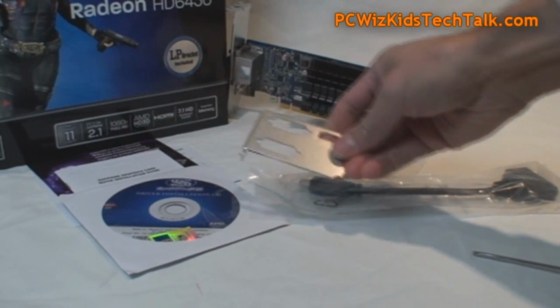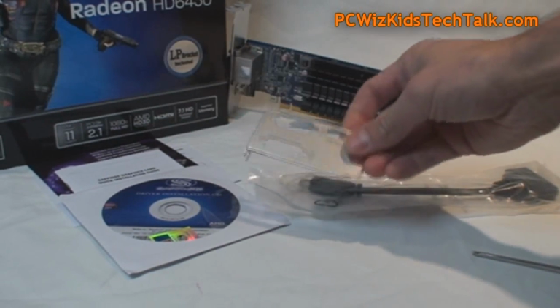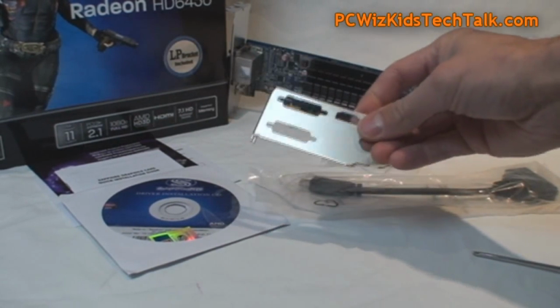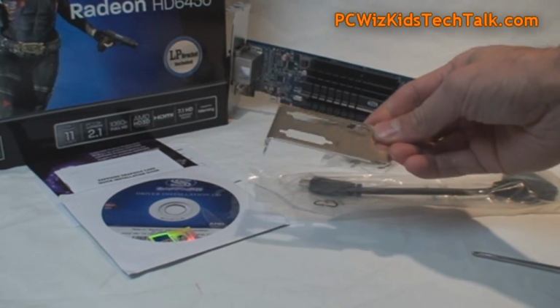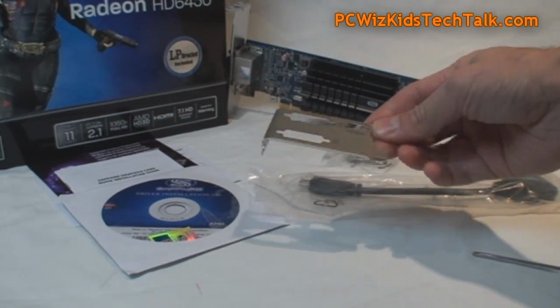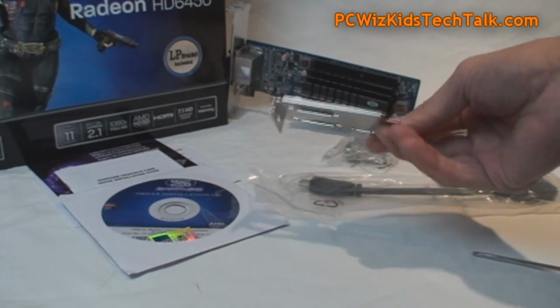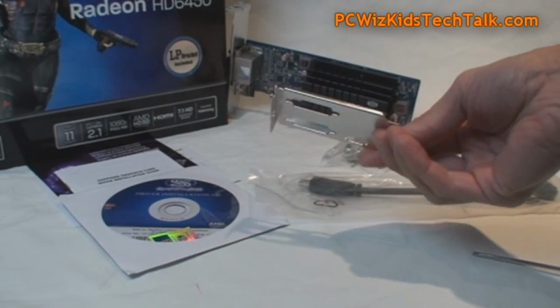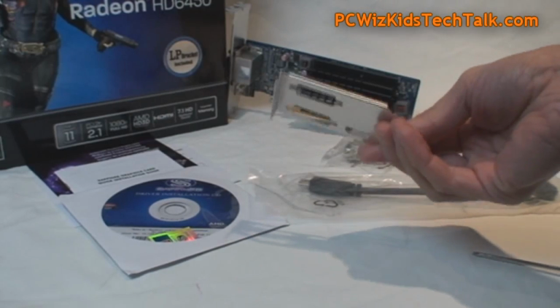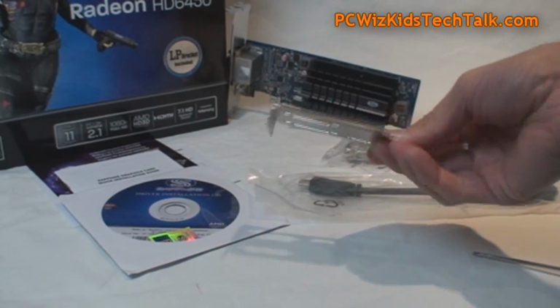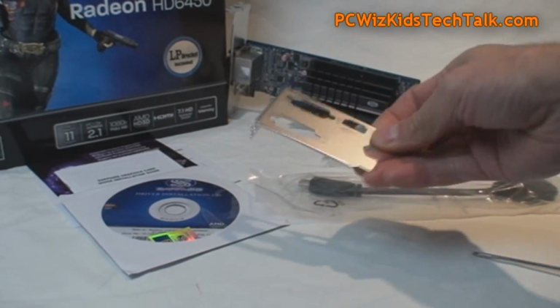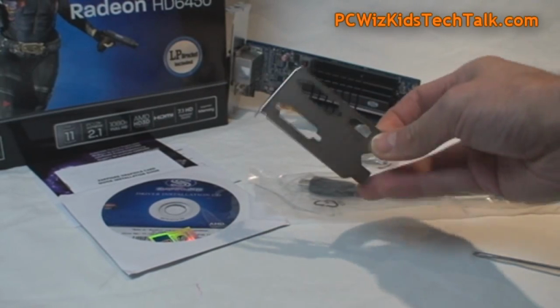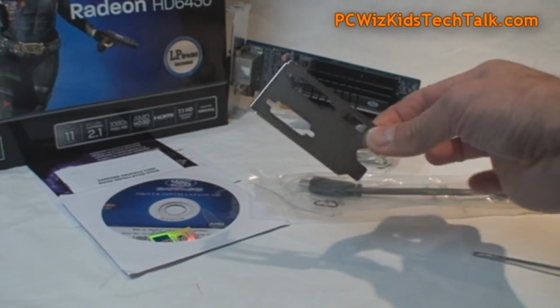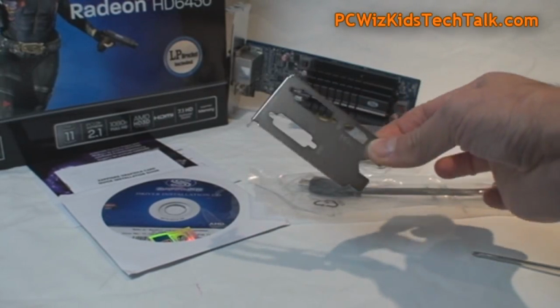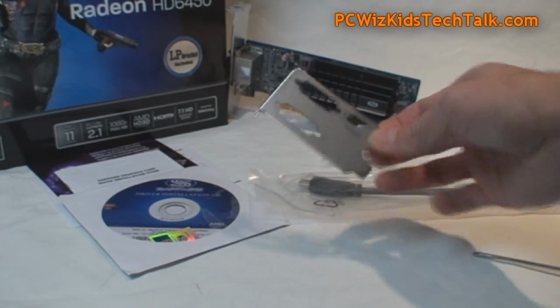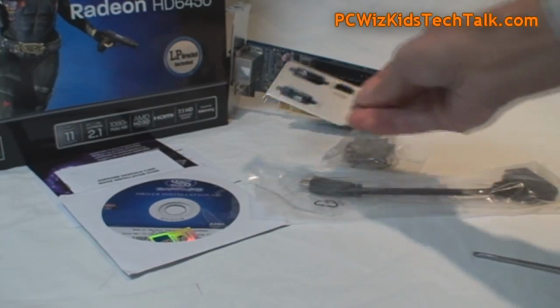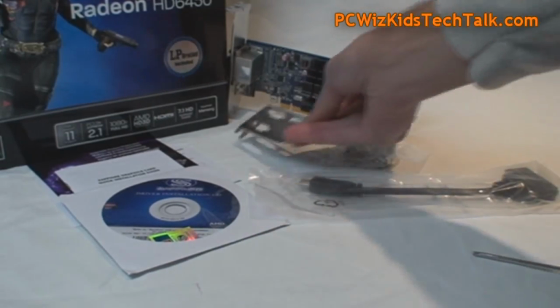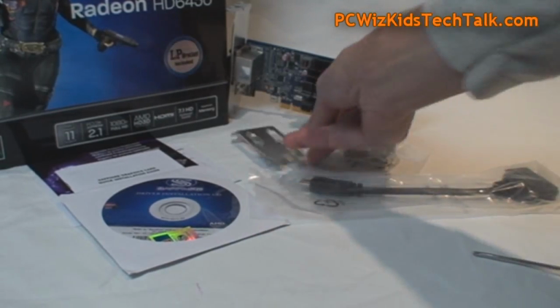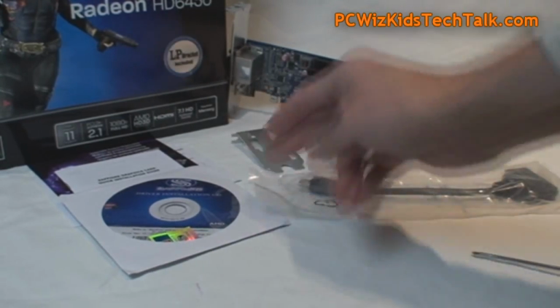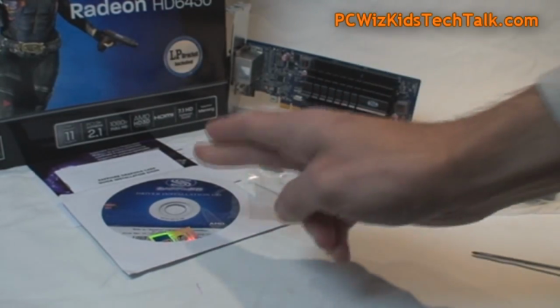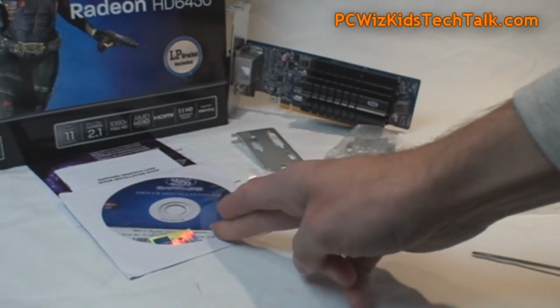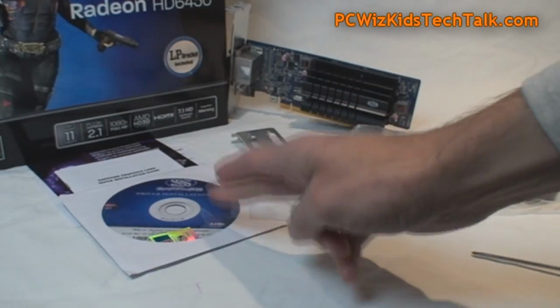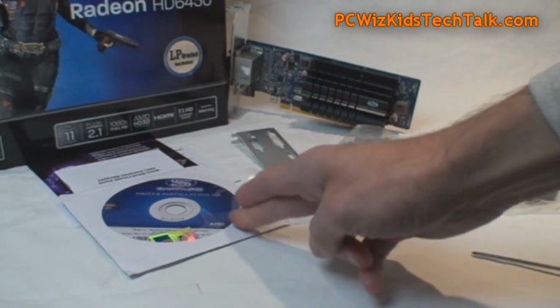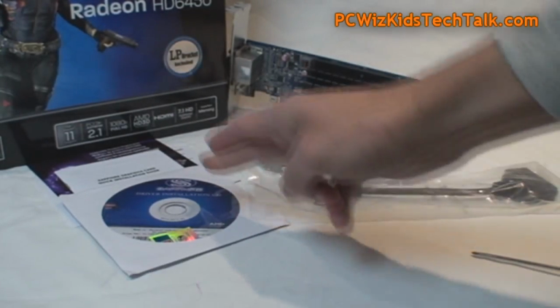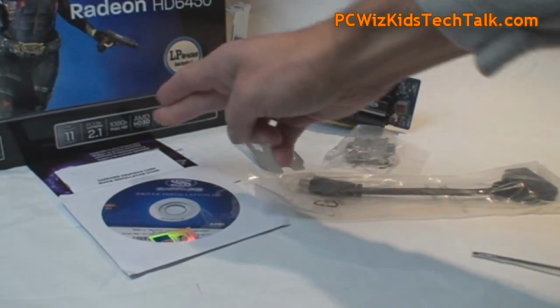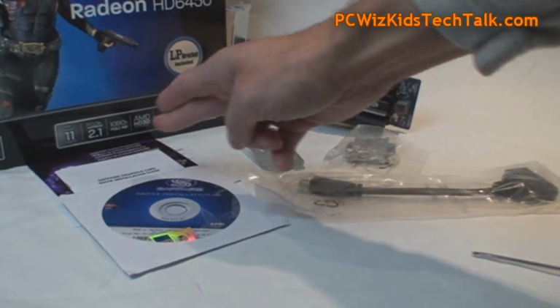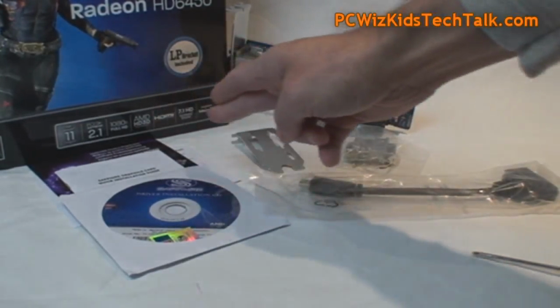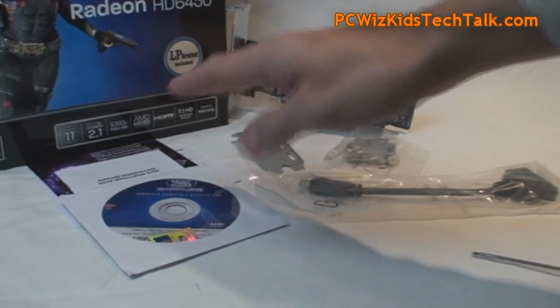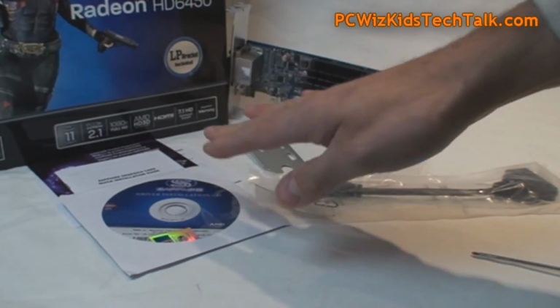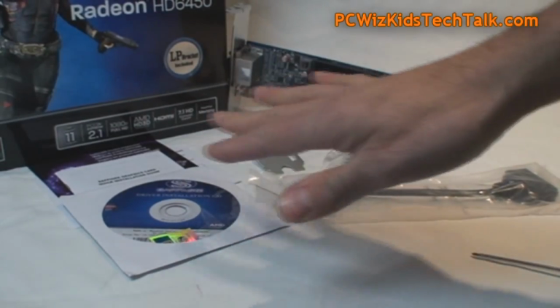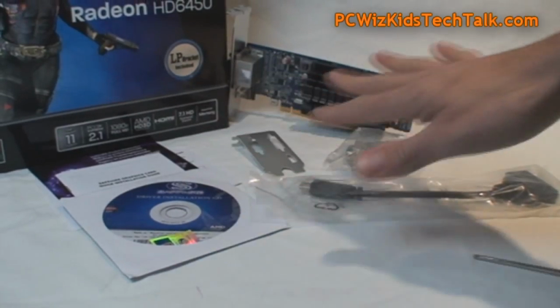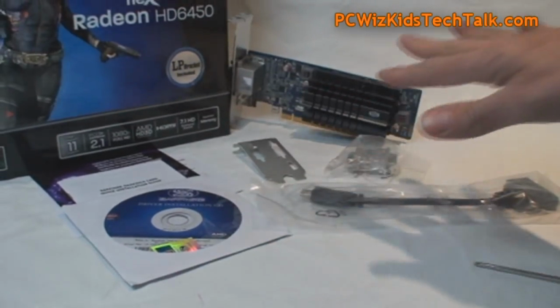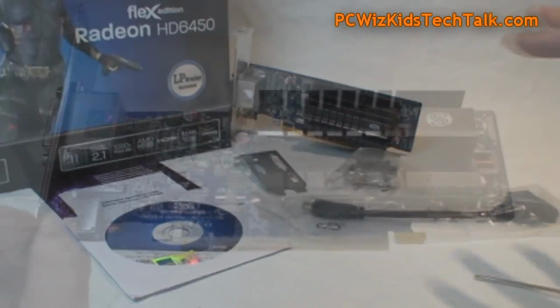You can replace the full-size bracket if you're going to put this in a home theater PC and you want a small little case. Drivers and manual are included, everything there for the Sapphire Club.